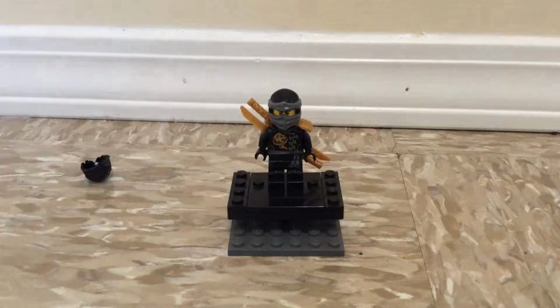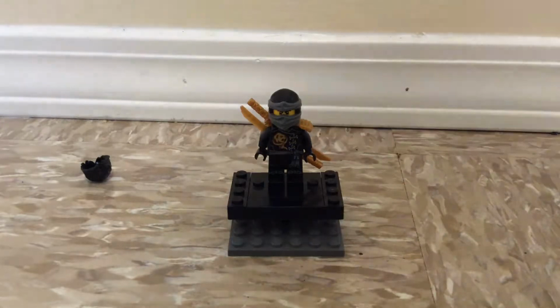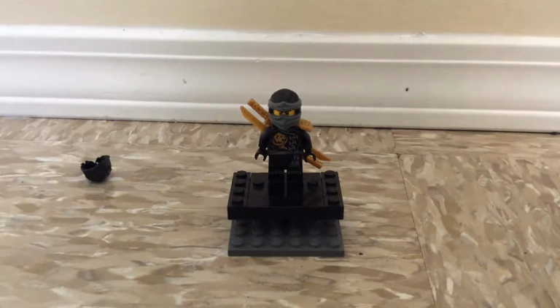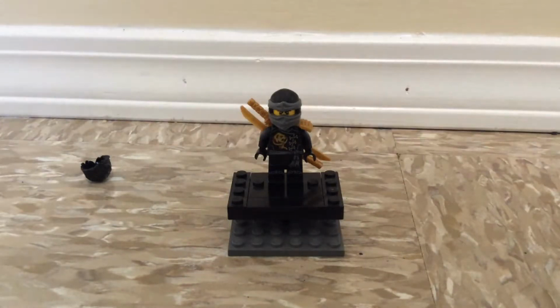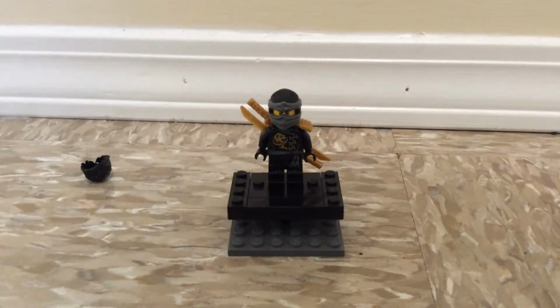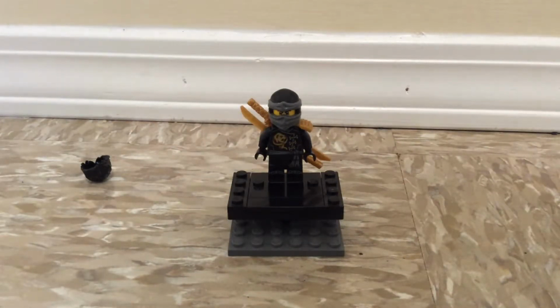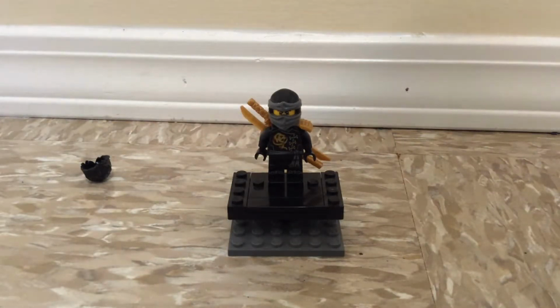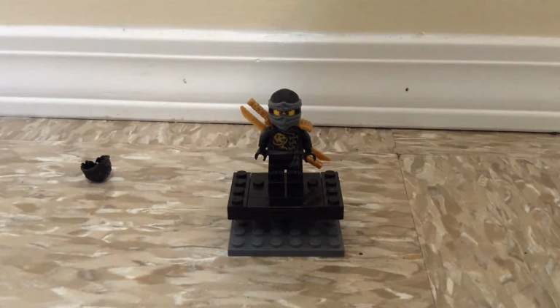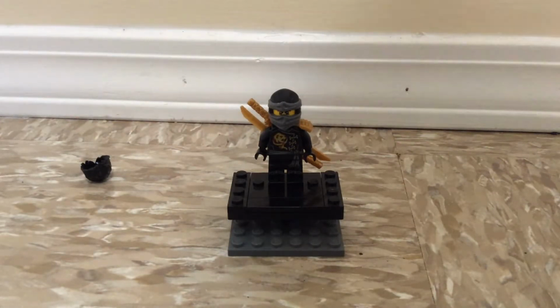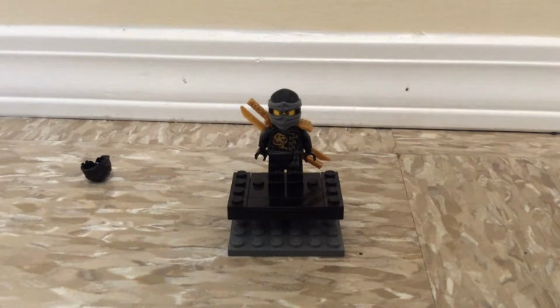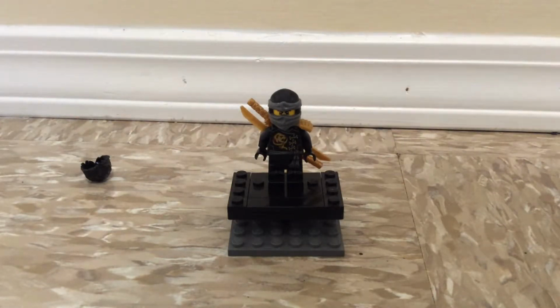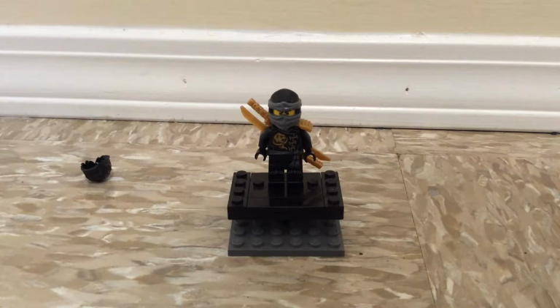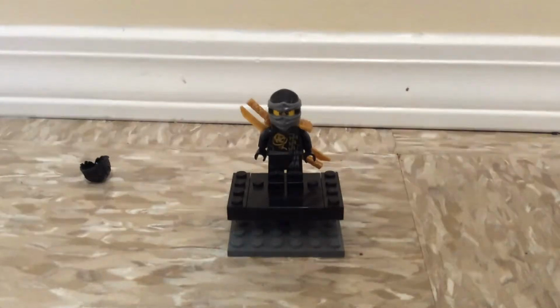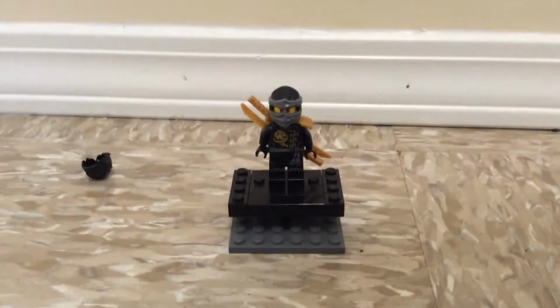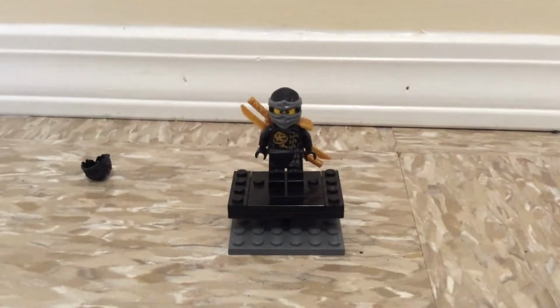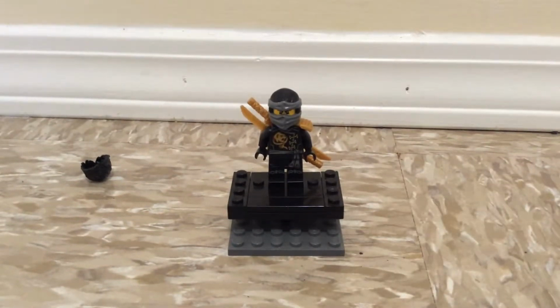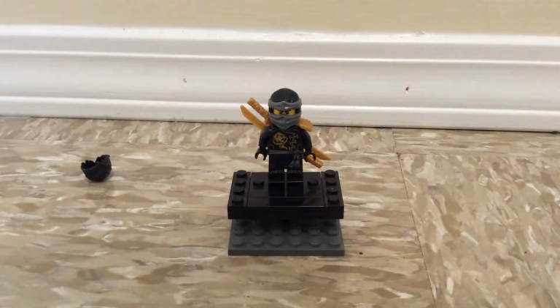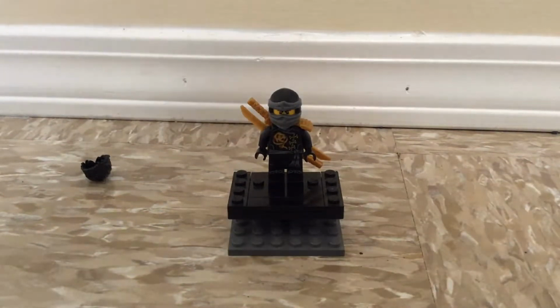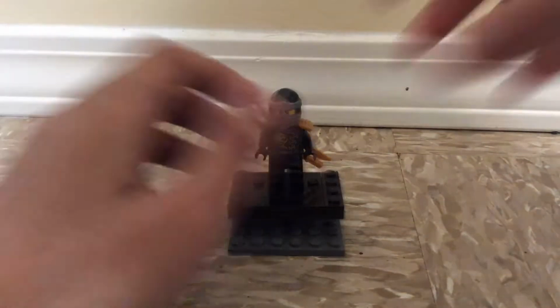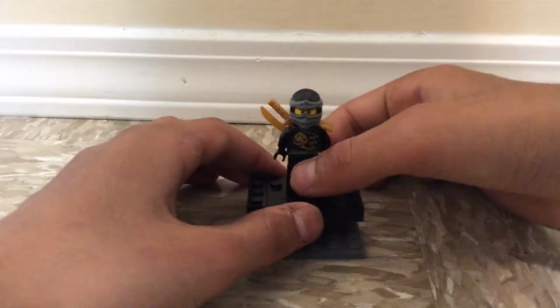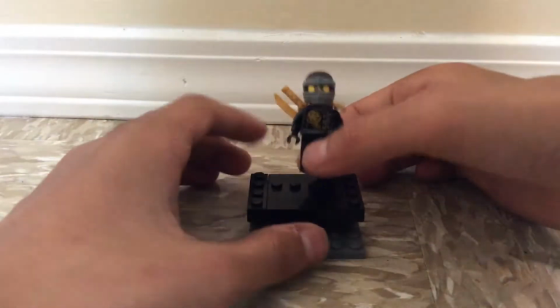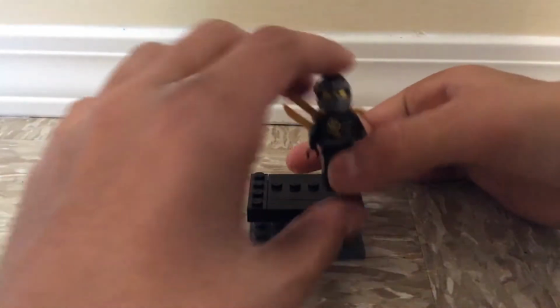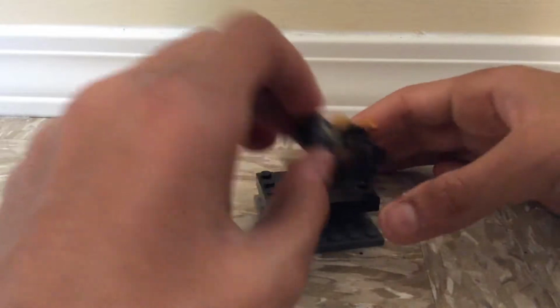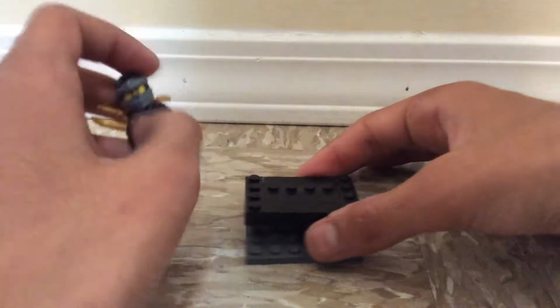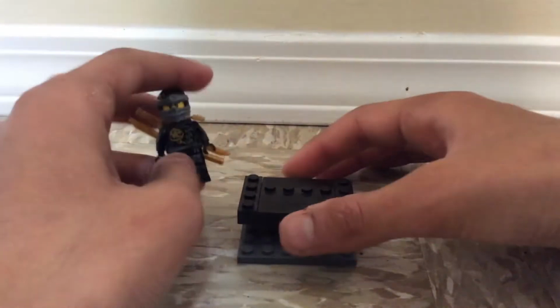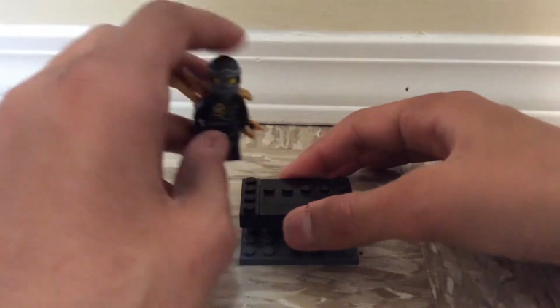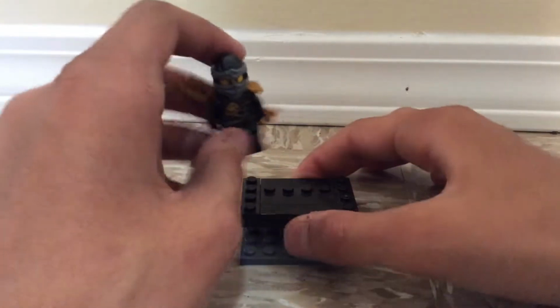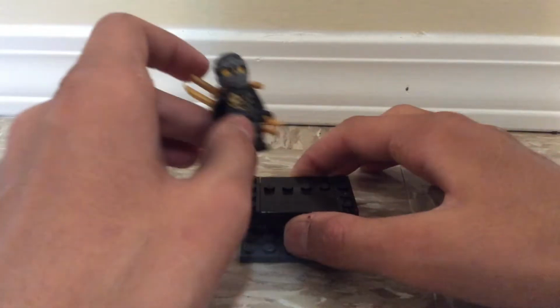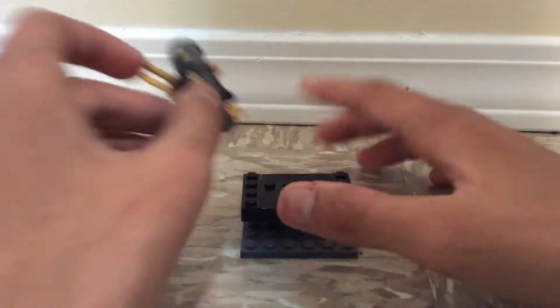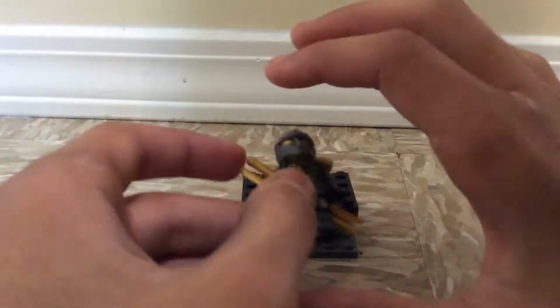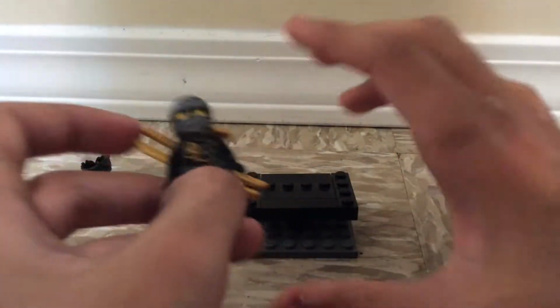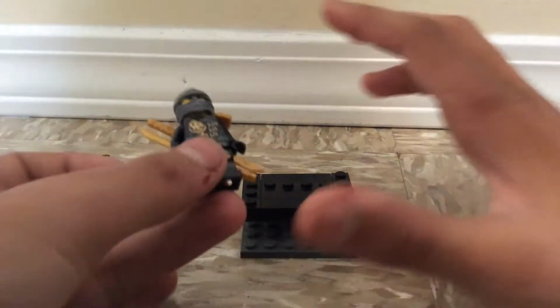What's up guys, so today I'm going to be doing a review on my Lego Ninjago movie custom Cole figure. For this custom, yes I did do Lord Garmadon, Kai, Lloyd, Zane, and now it's time to do Cole.